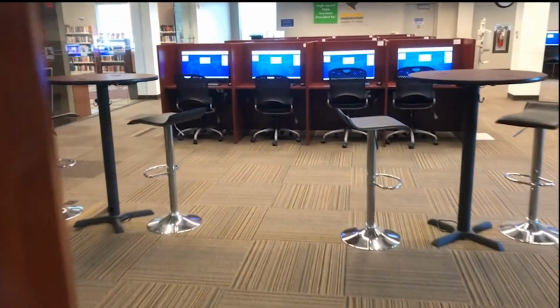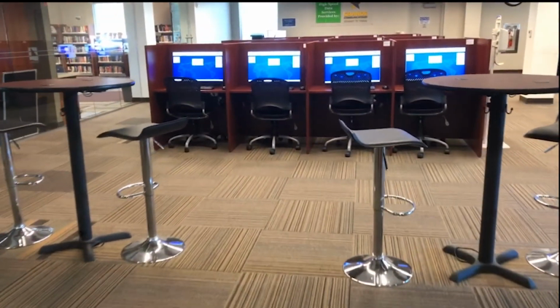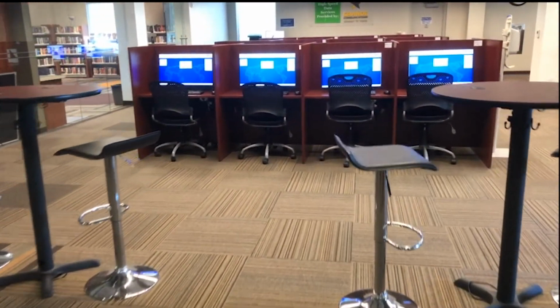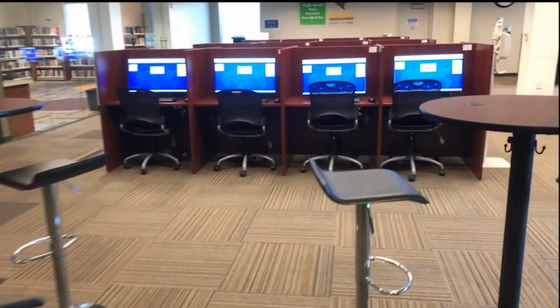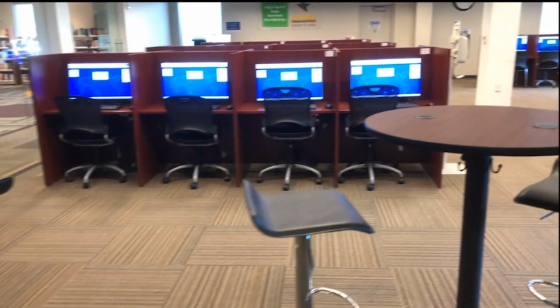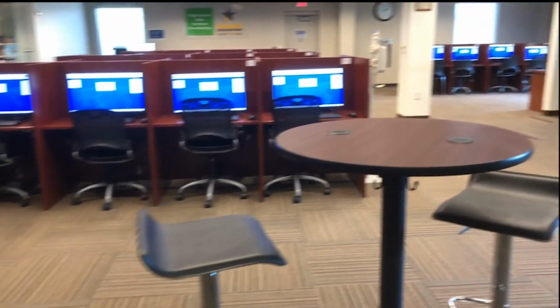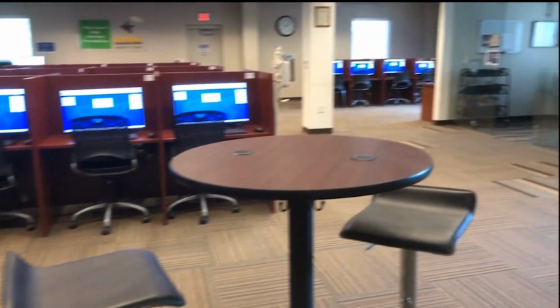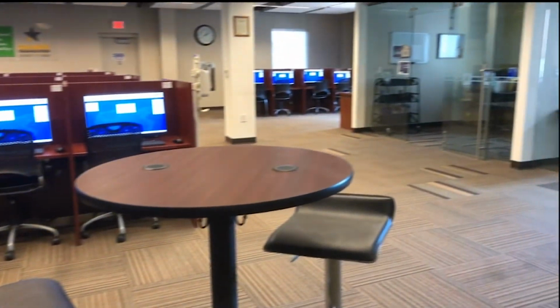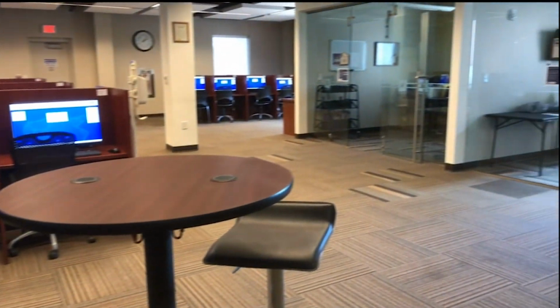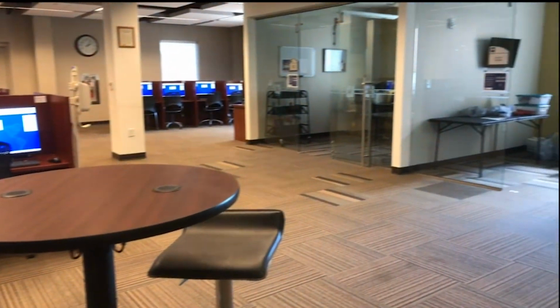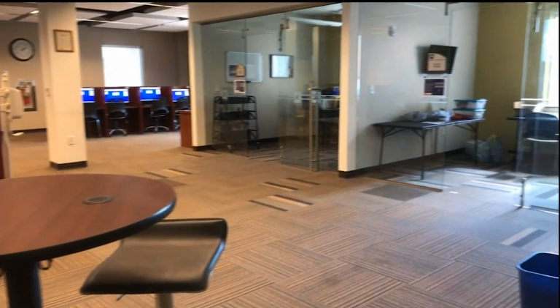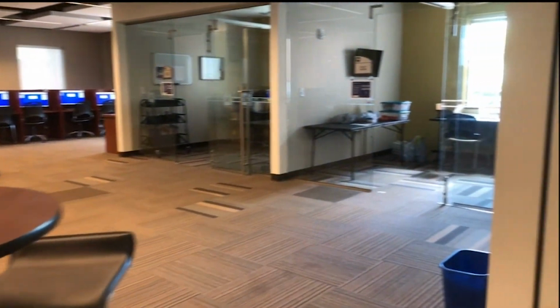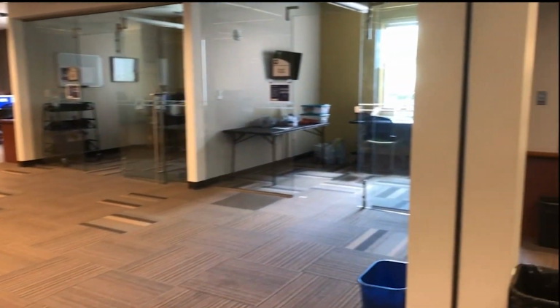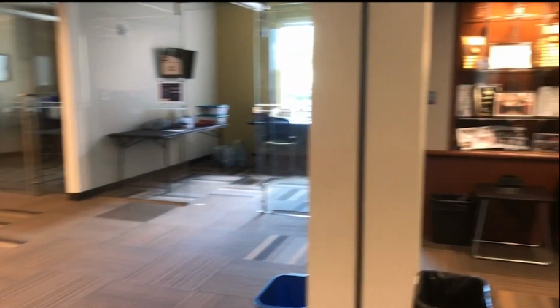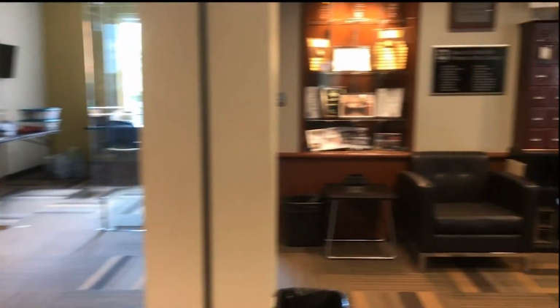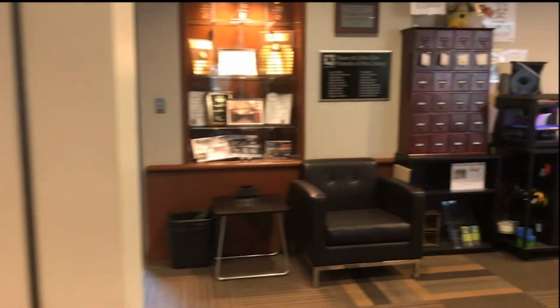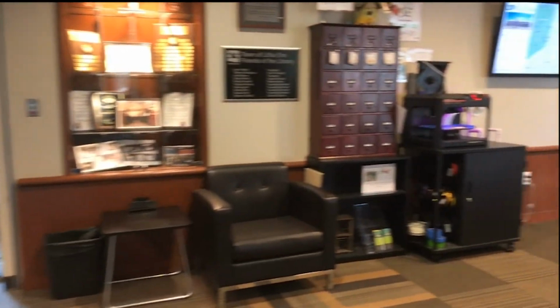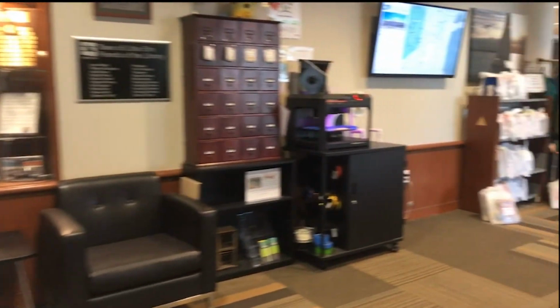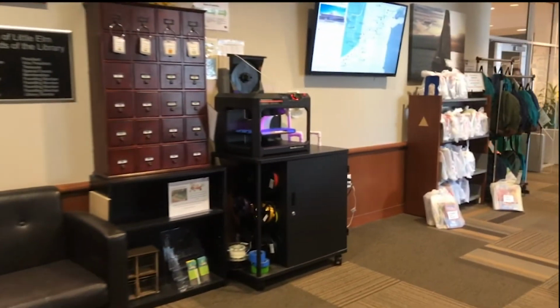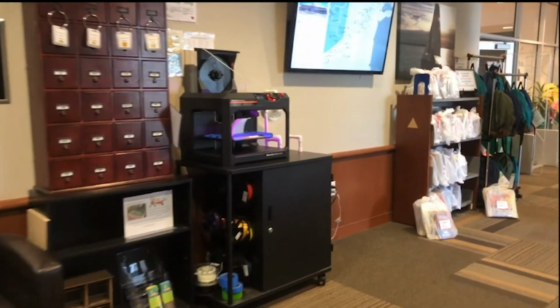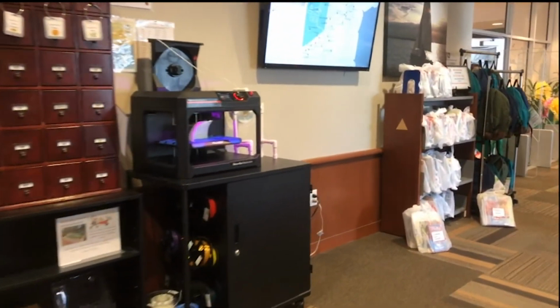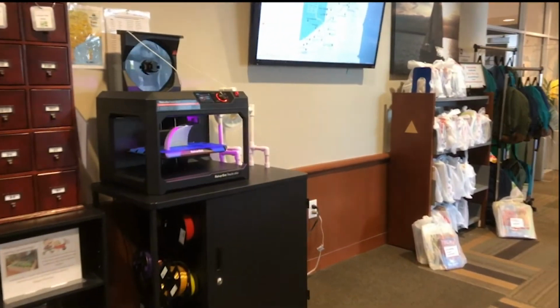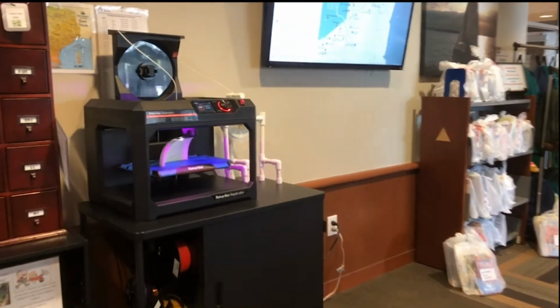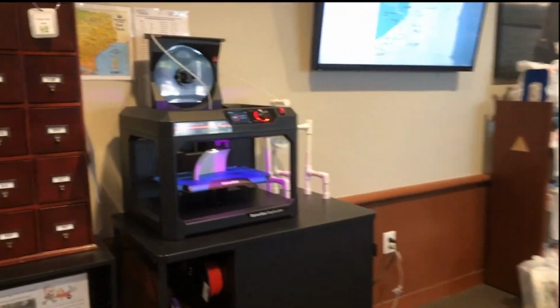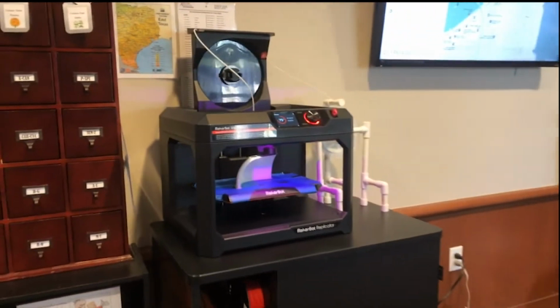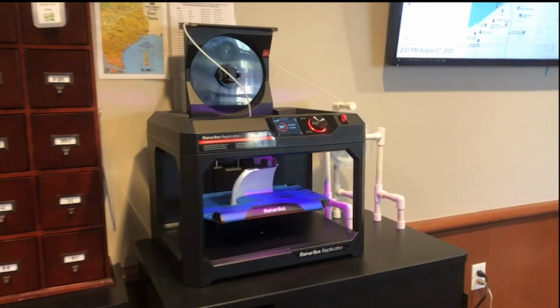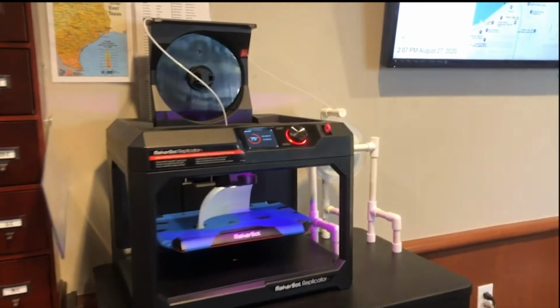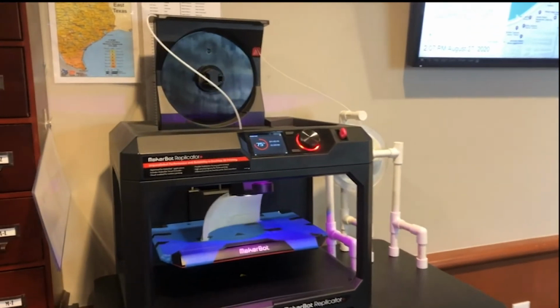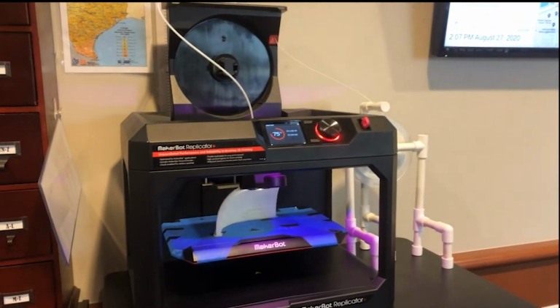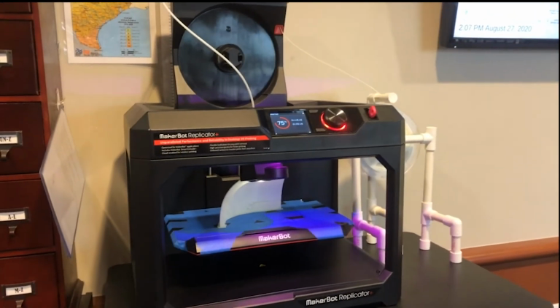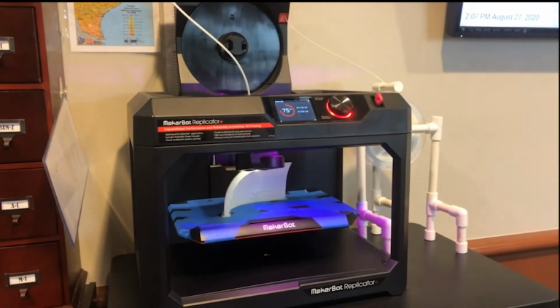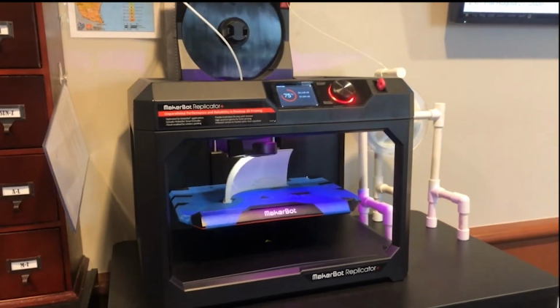We're going to go ahead and check out the 3D printer to see what it's printing now. Did you even know that the library had a 3D printer? I'm not sure what this is printing, but it sure does look pretty cool.